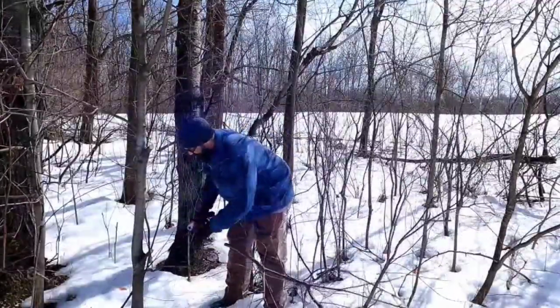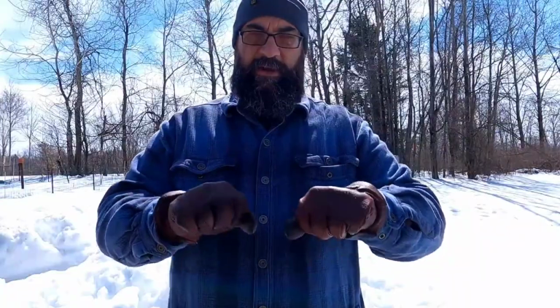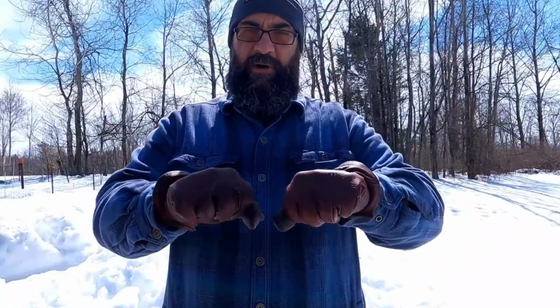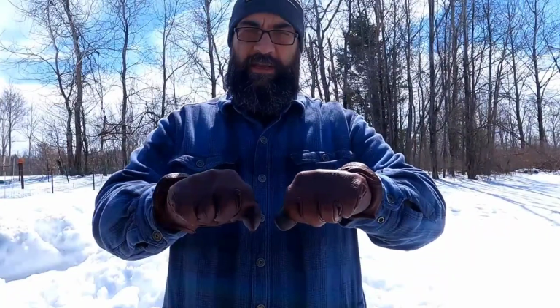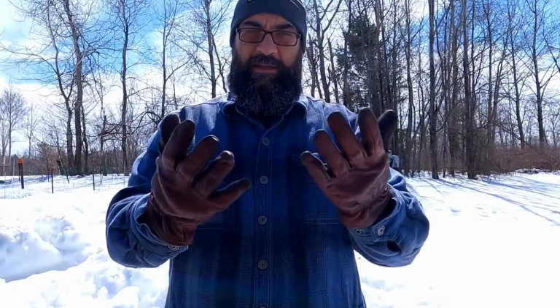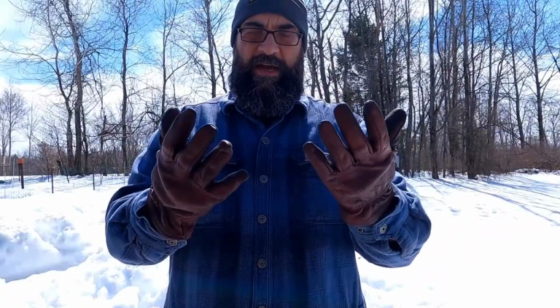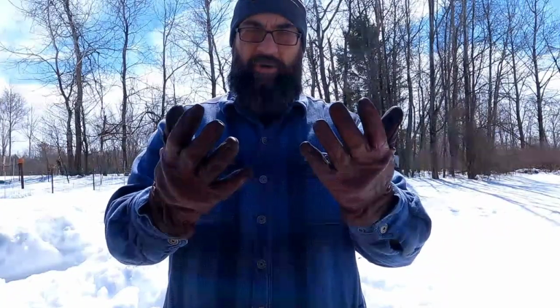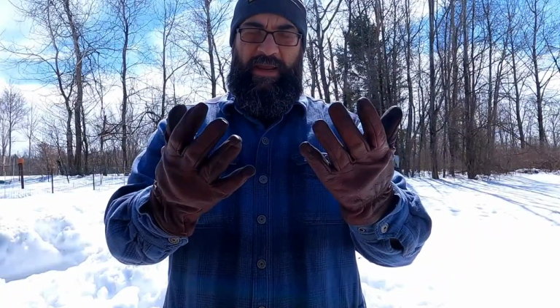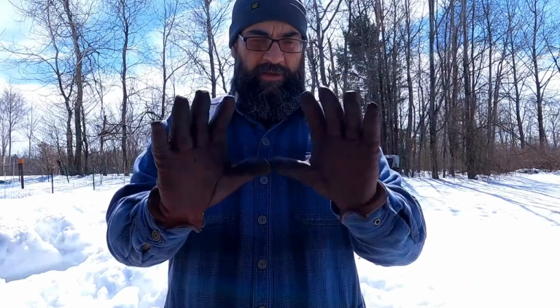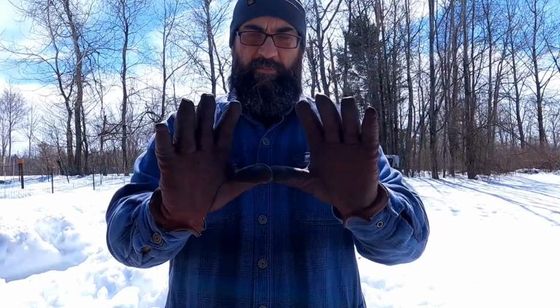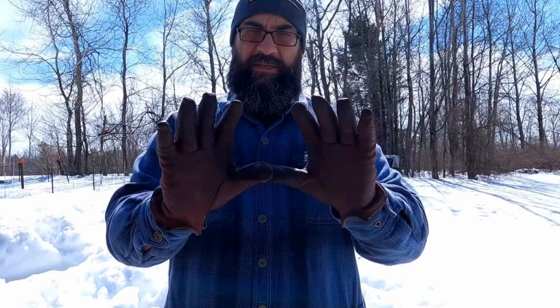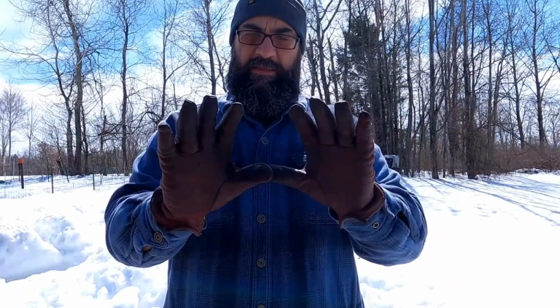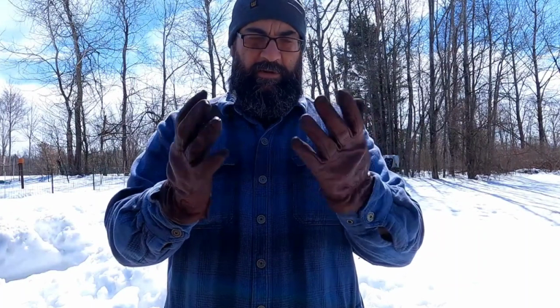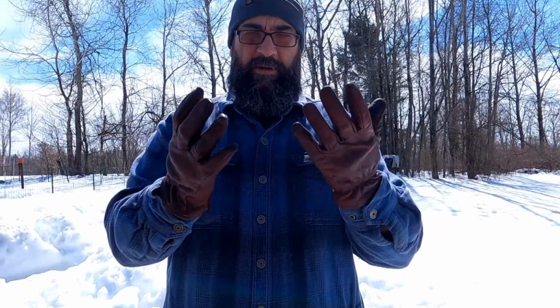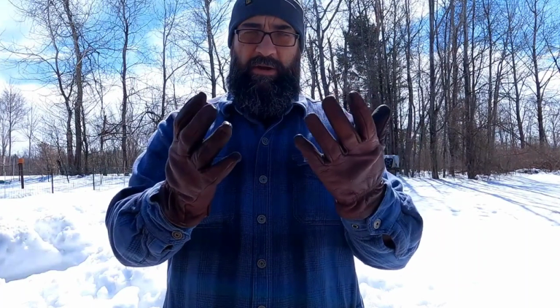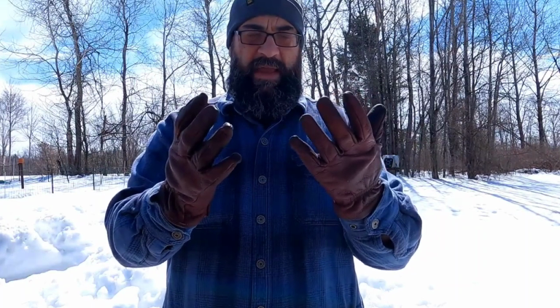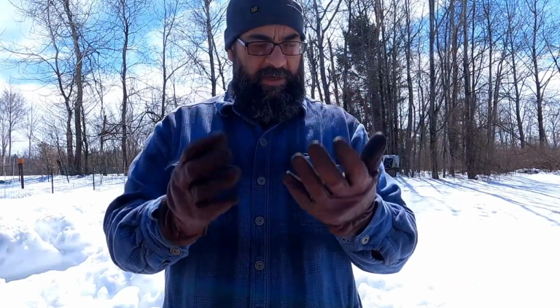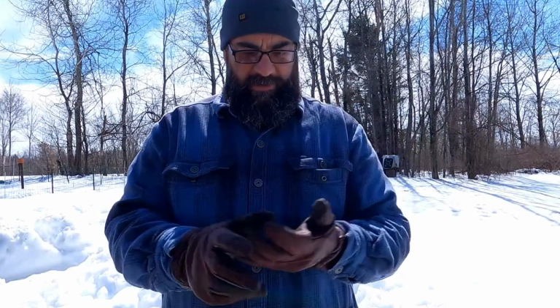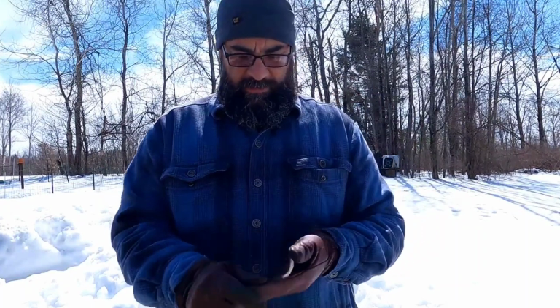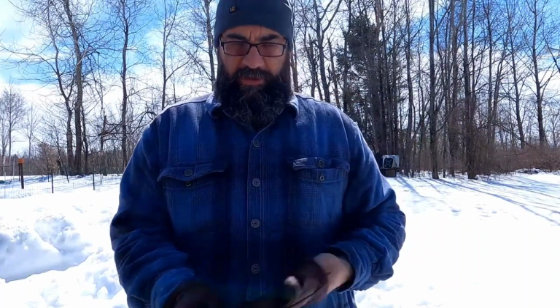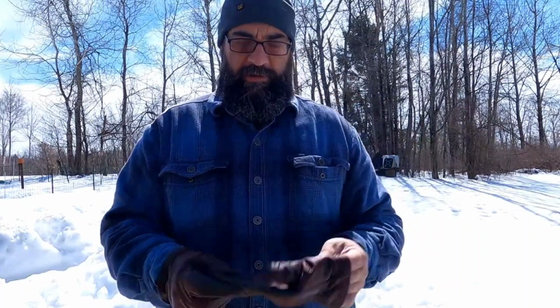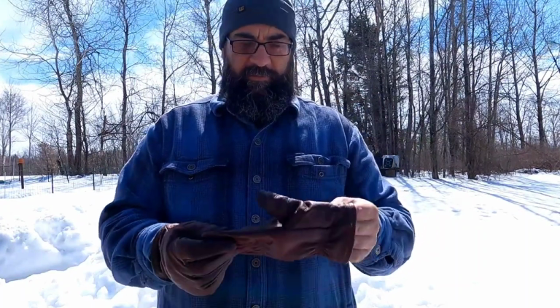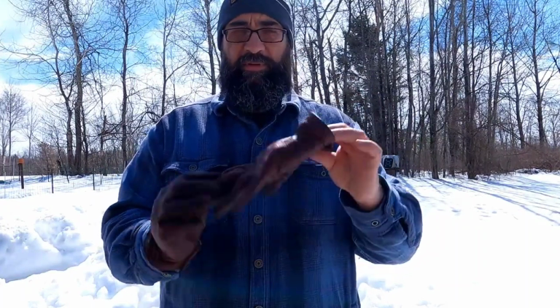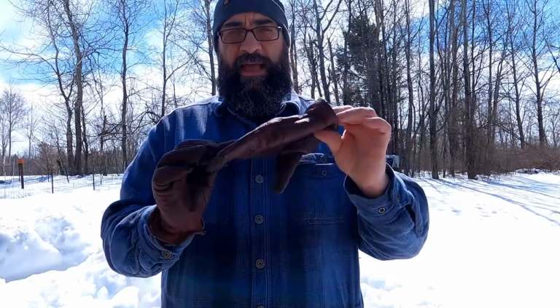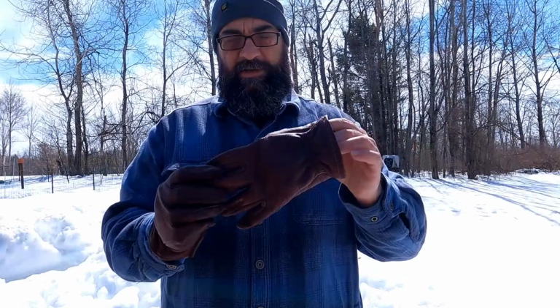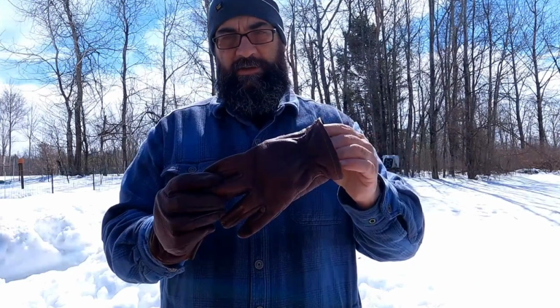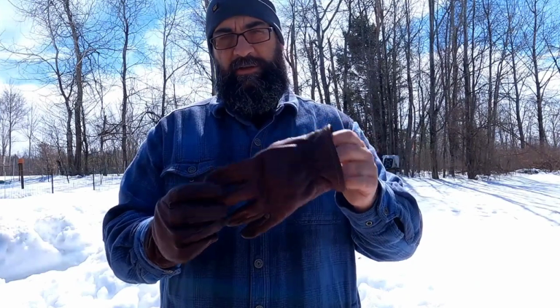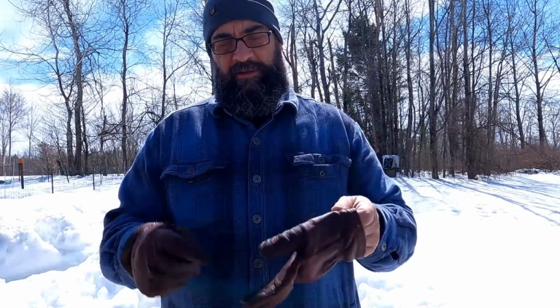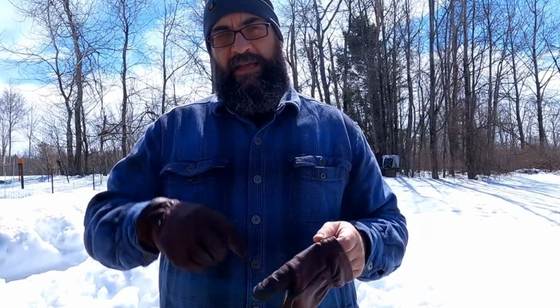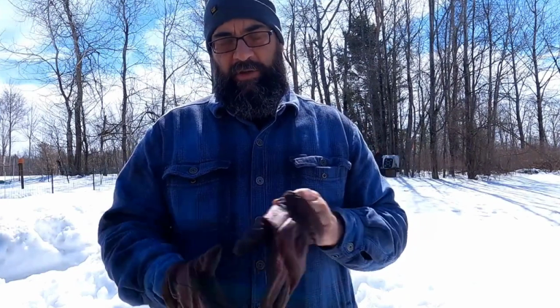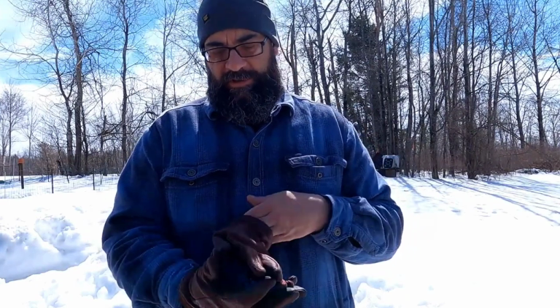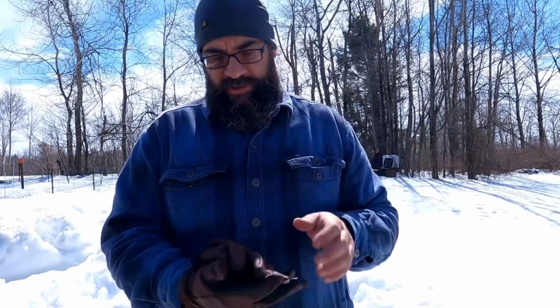High quality top grain bison leather, American made, built to last. Links down below in the description.